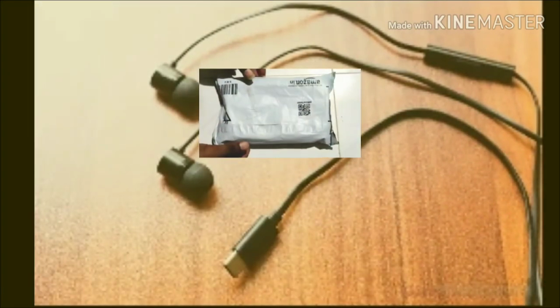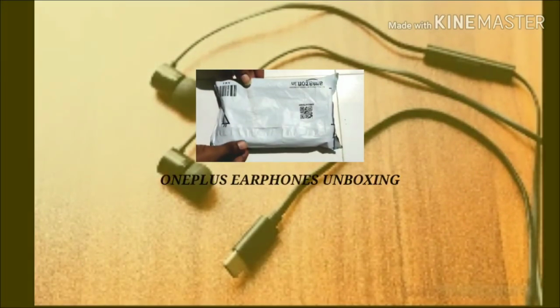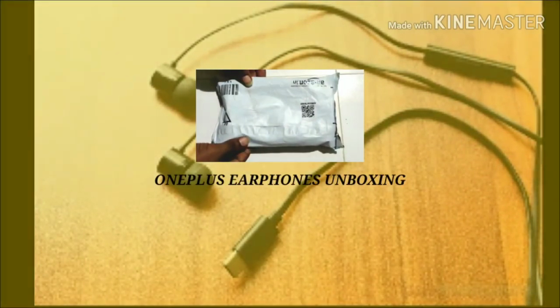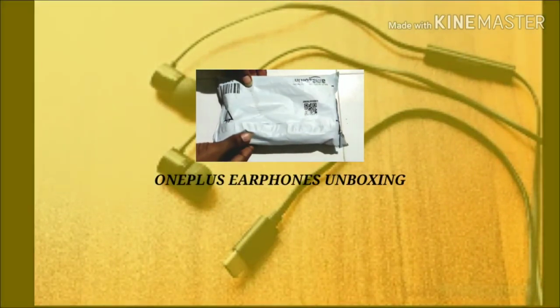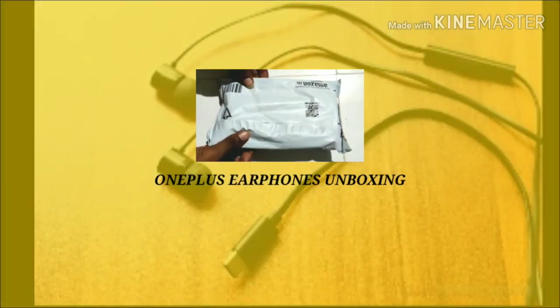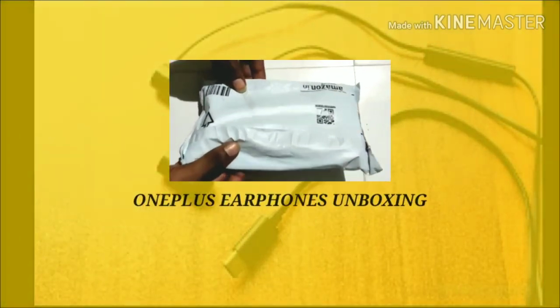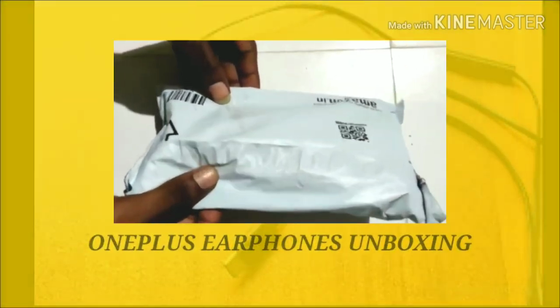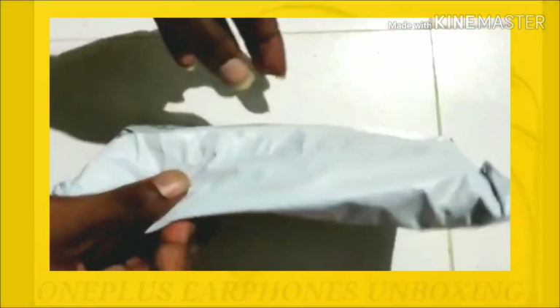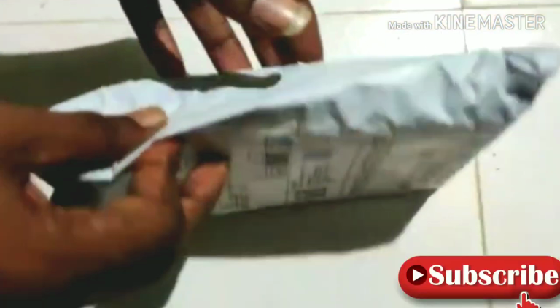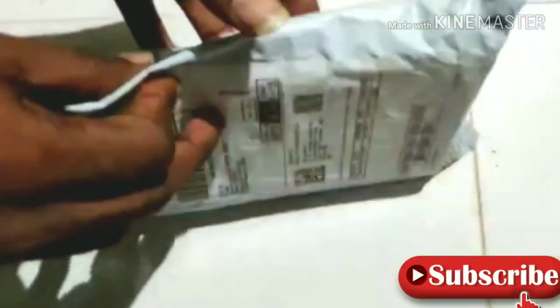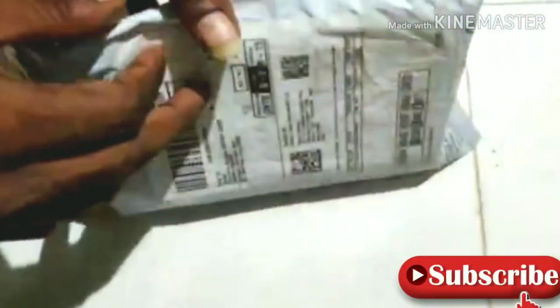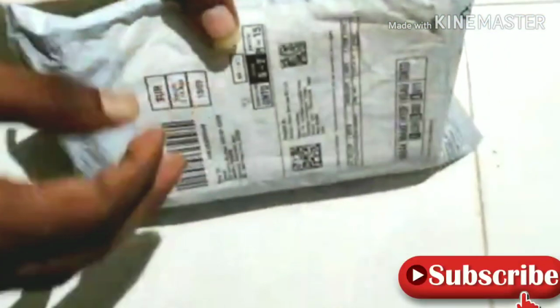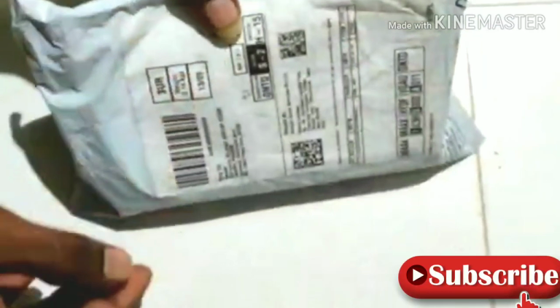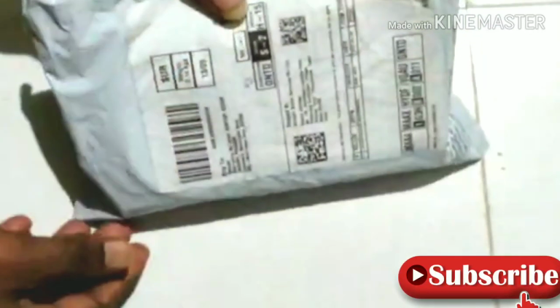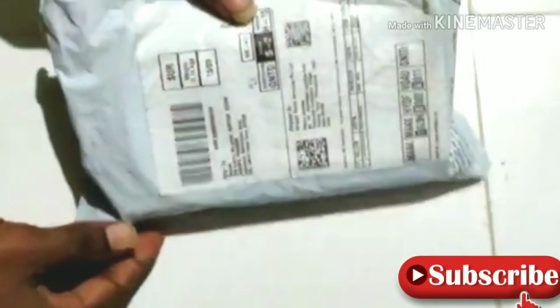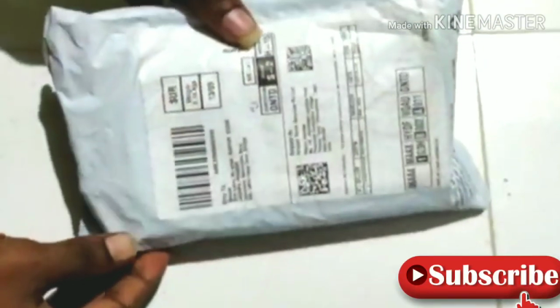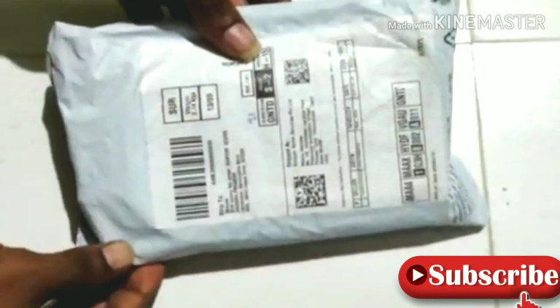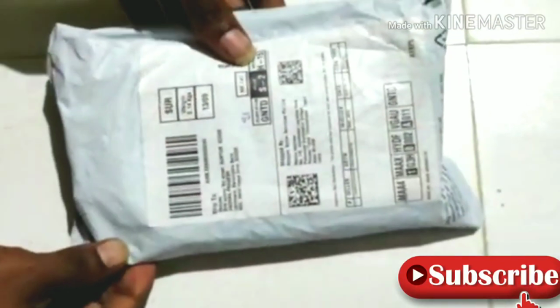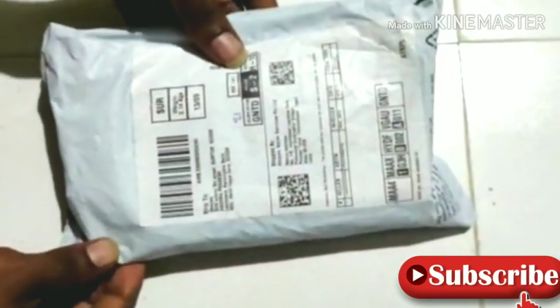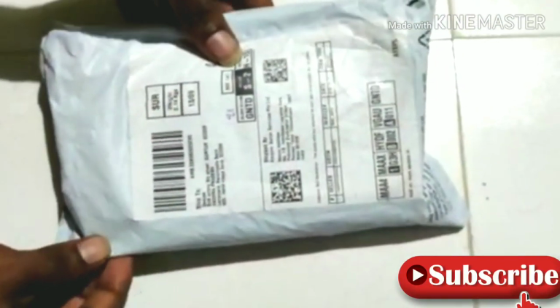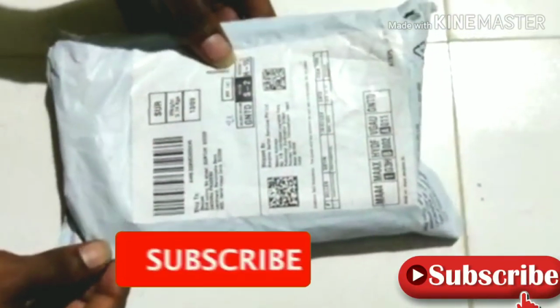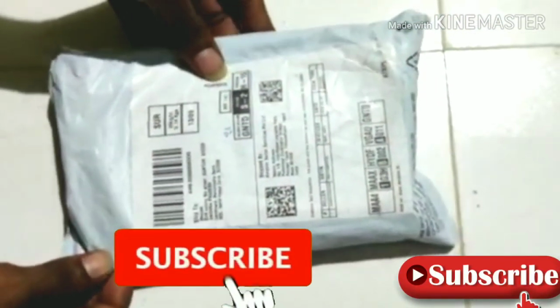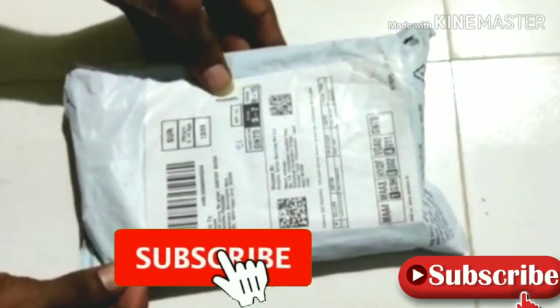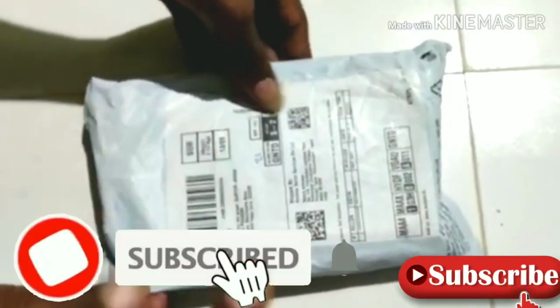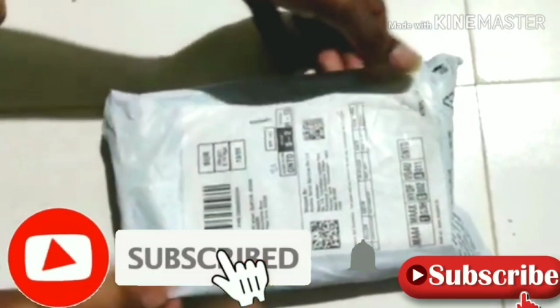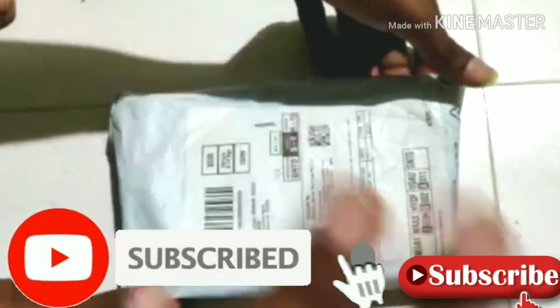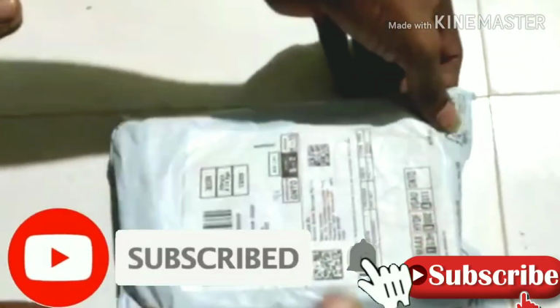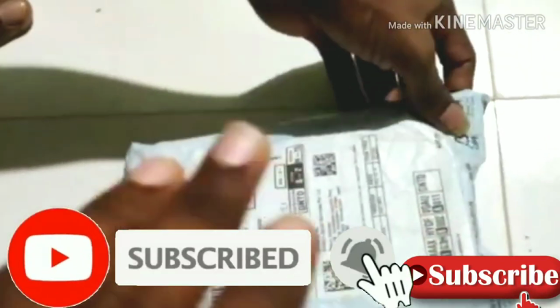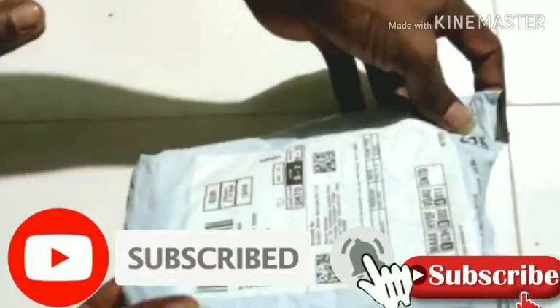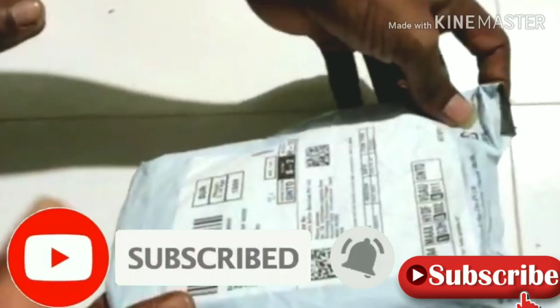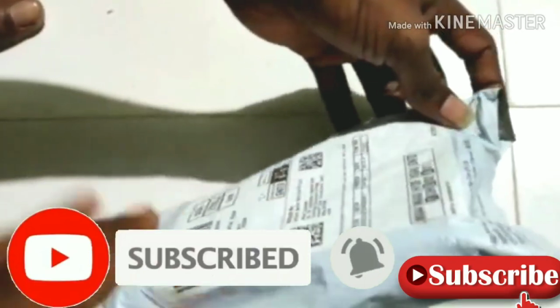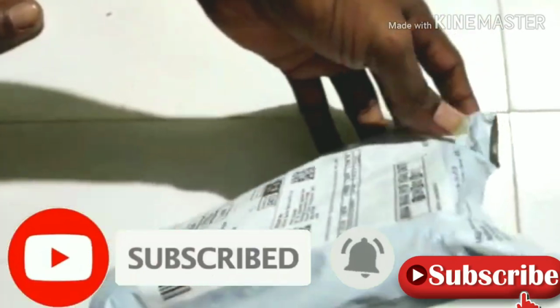Hi friends, I am Pradip. Welcome to our YouTube channel. We are going to unbox earphones on our YouTube channel. This is the Unboxed Bullet earphones.